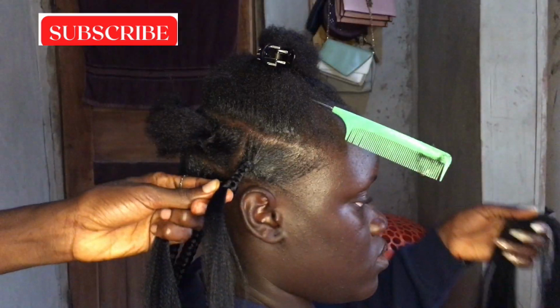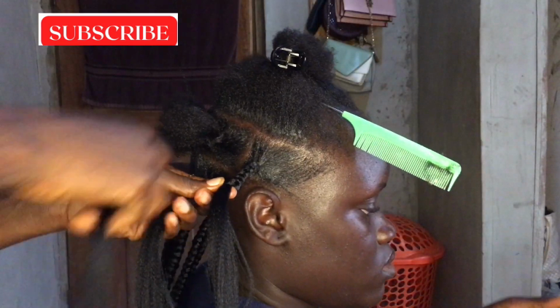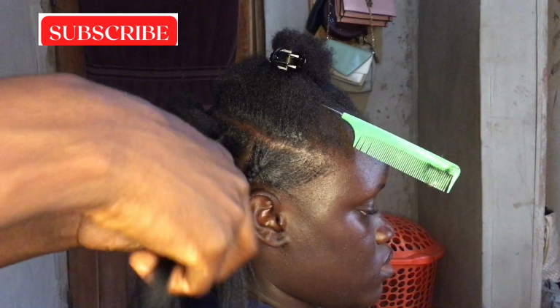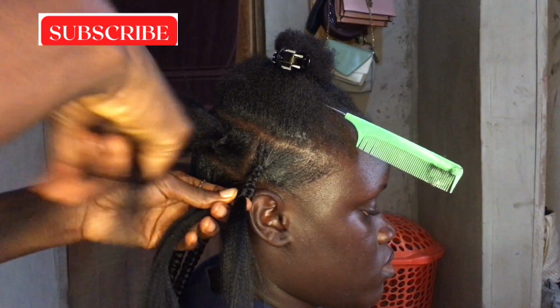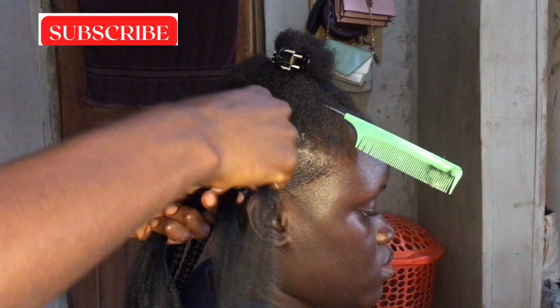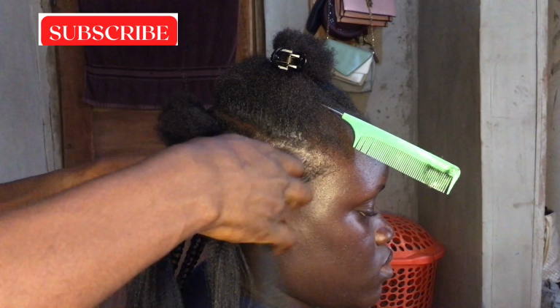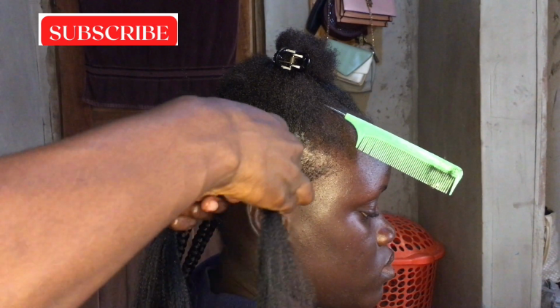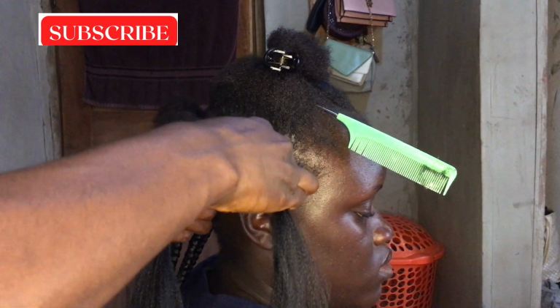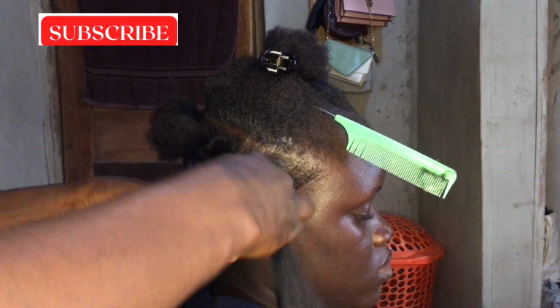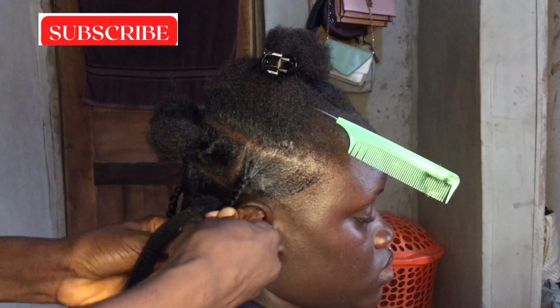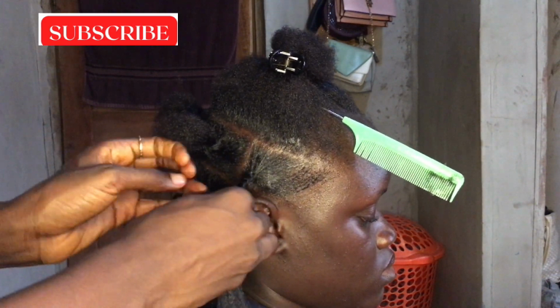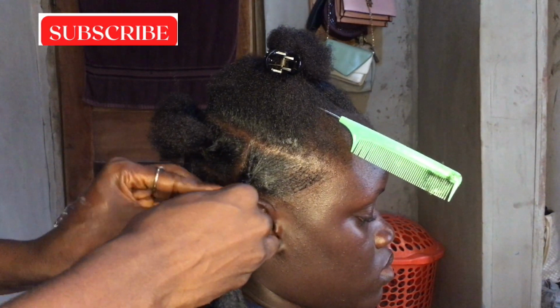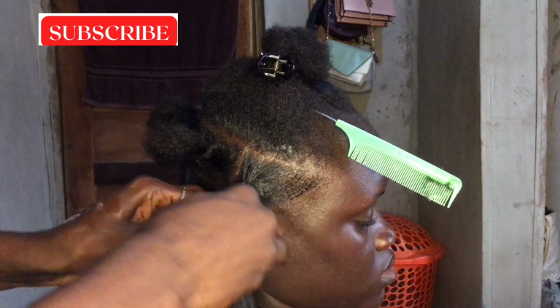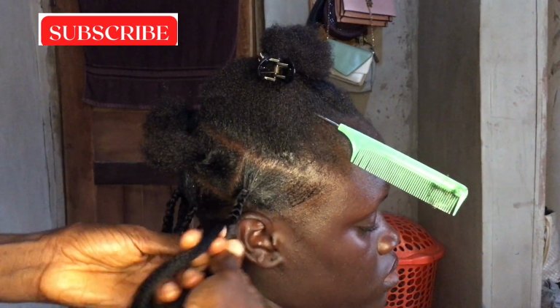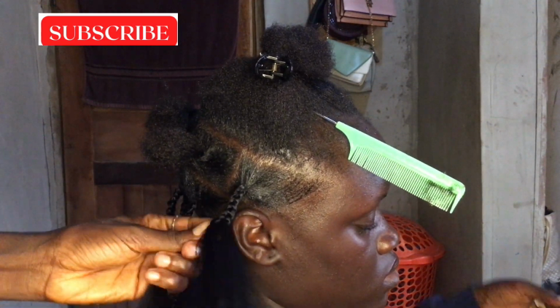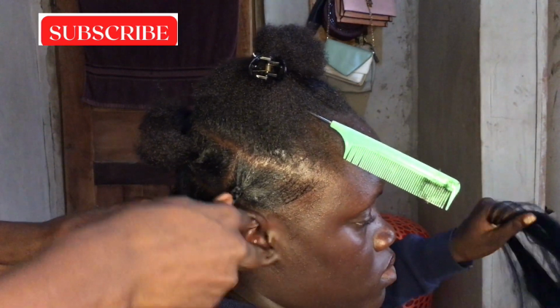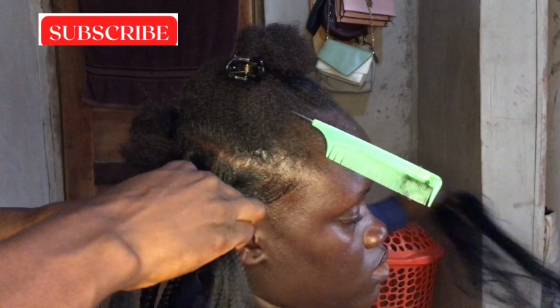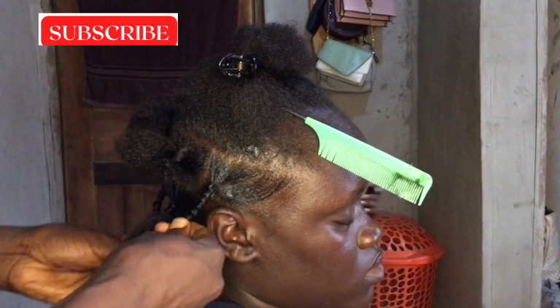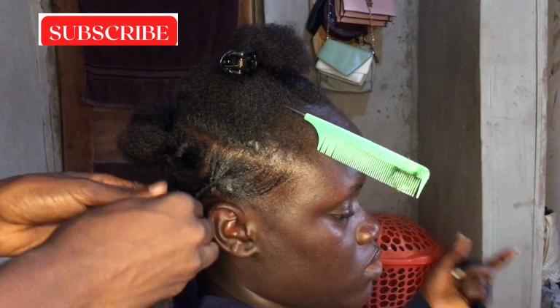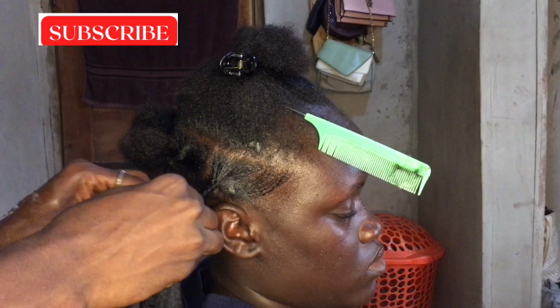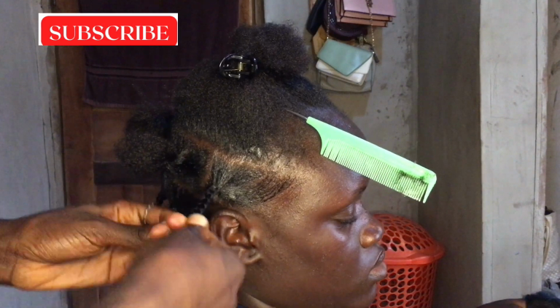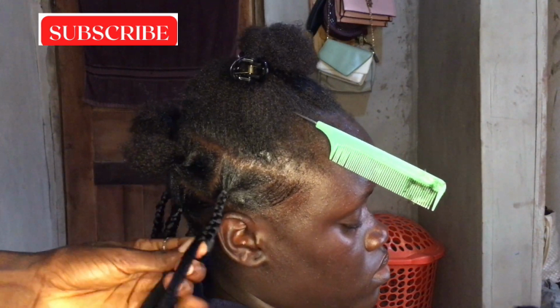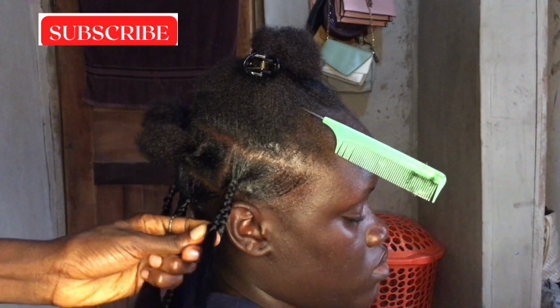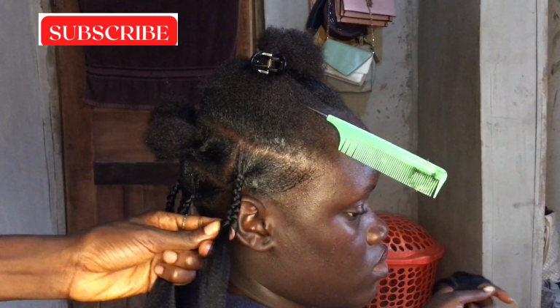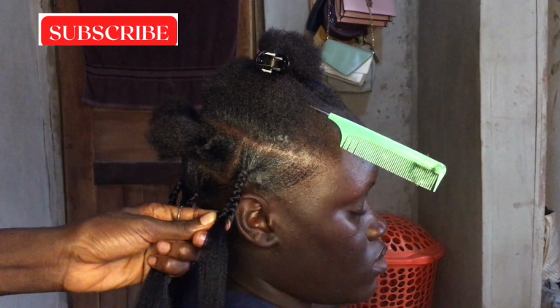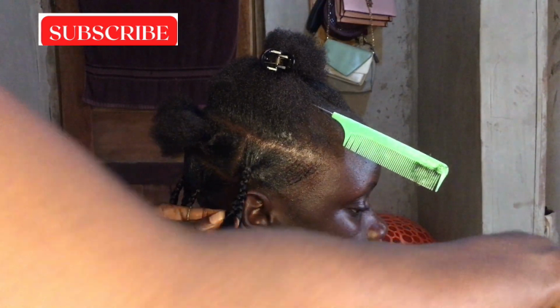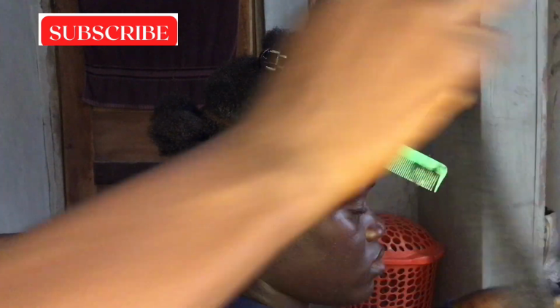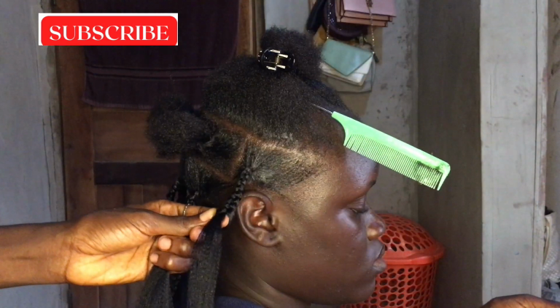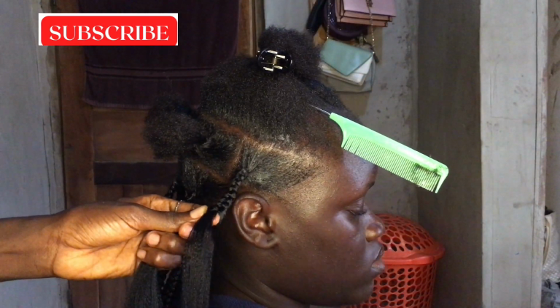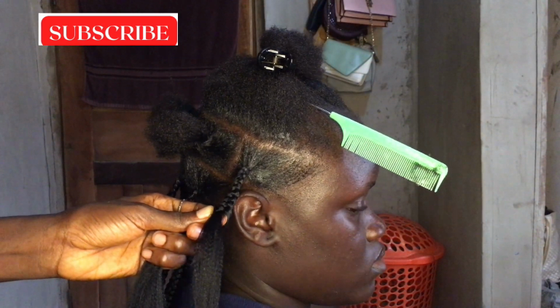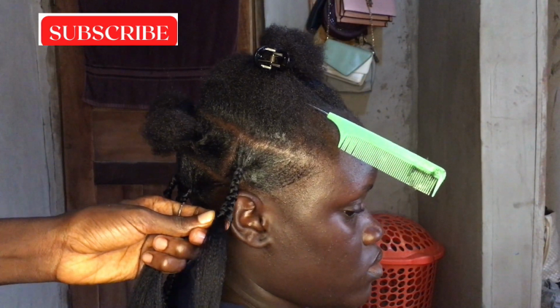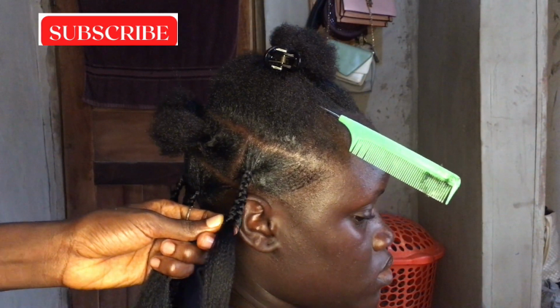Make sure you add the natural hair in between the attachments.